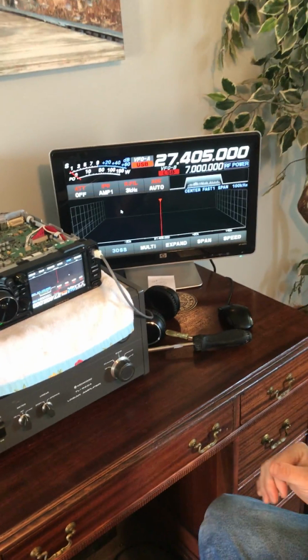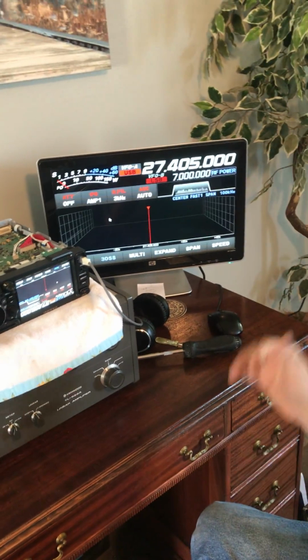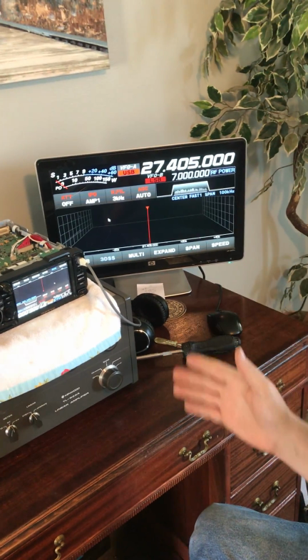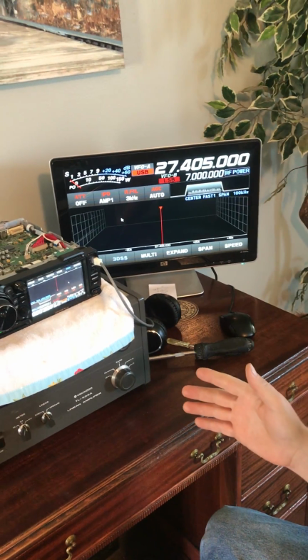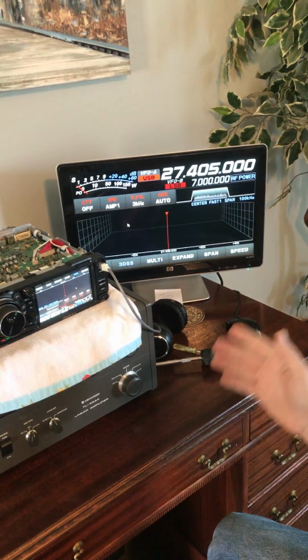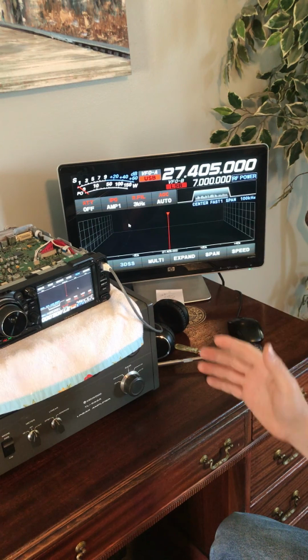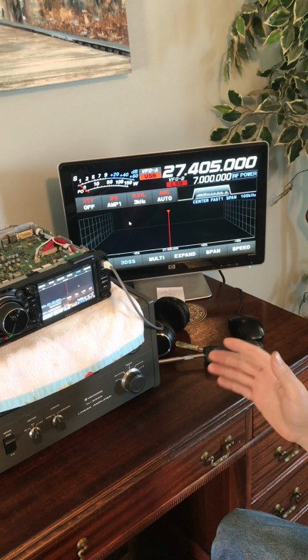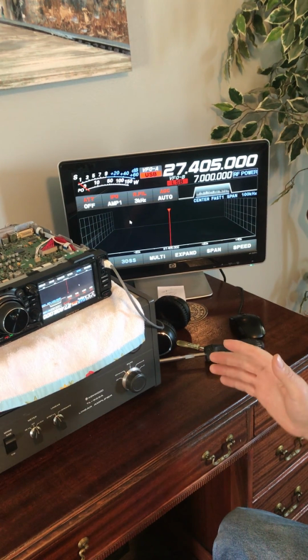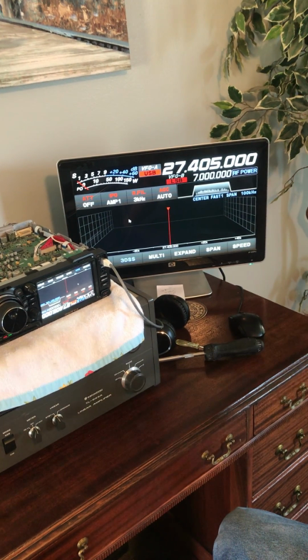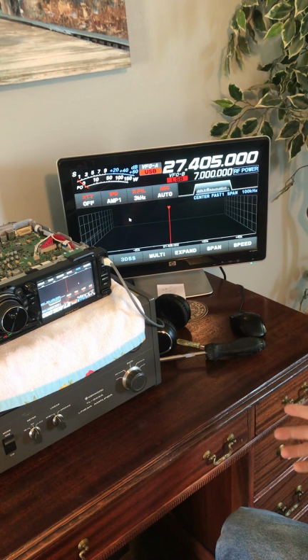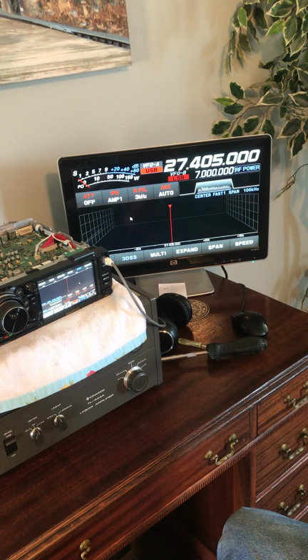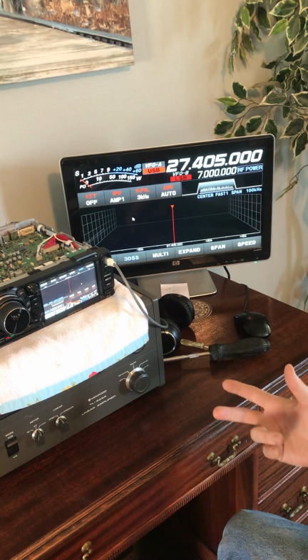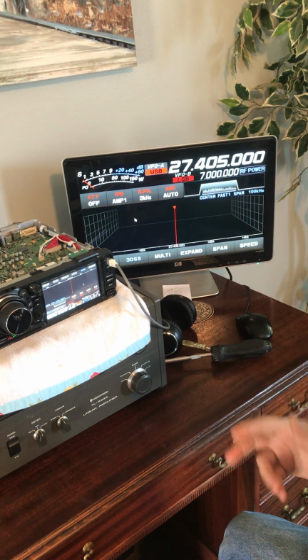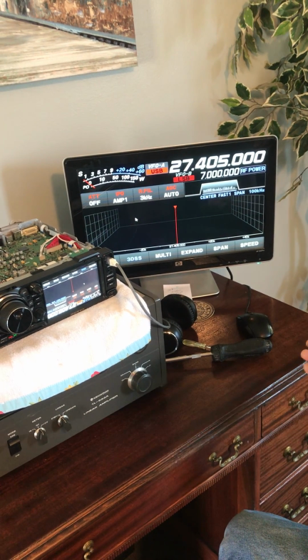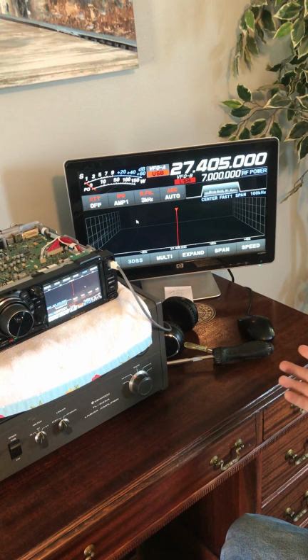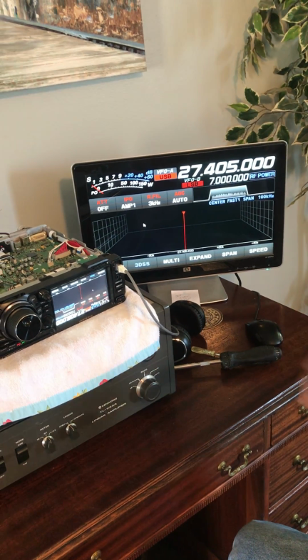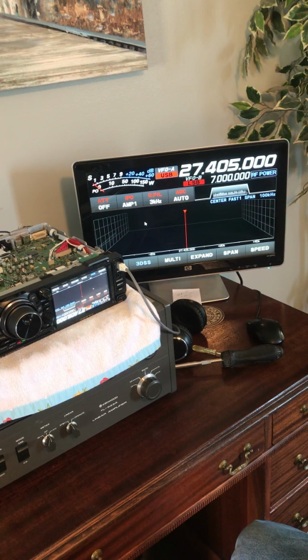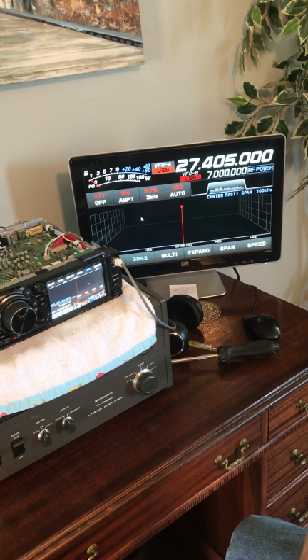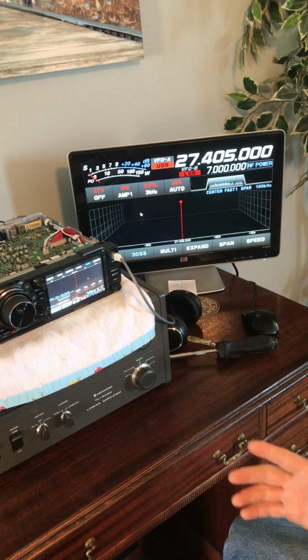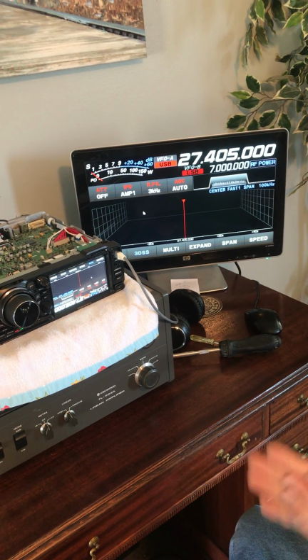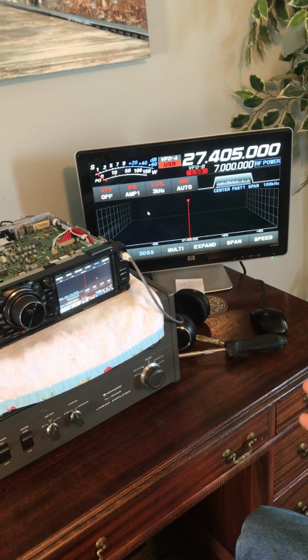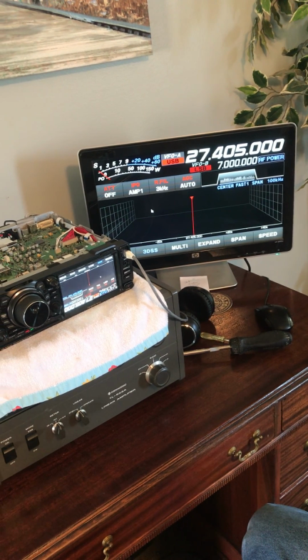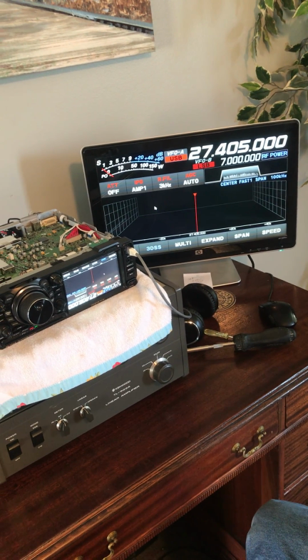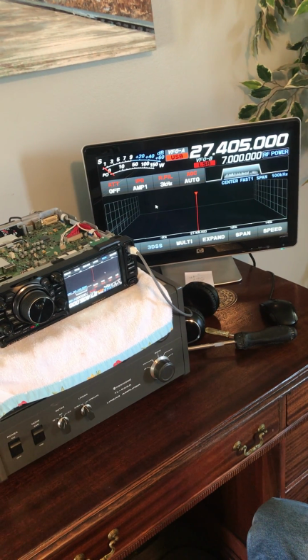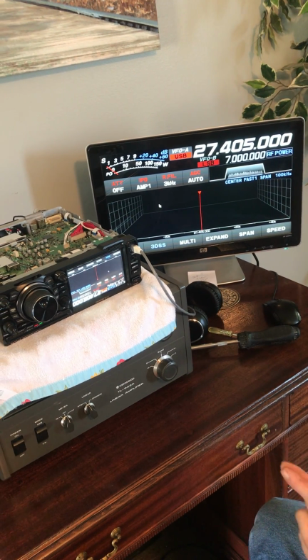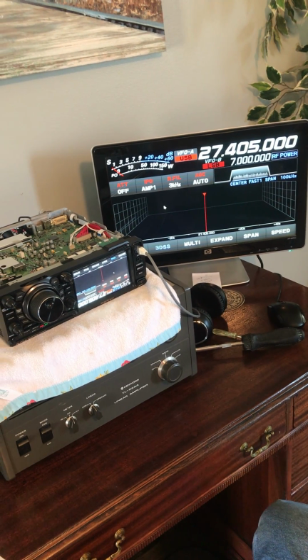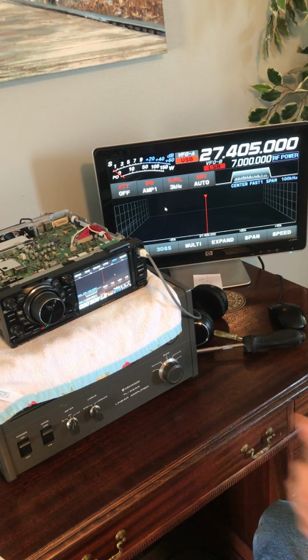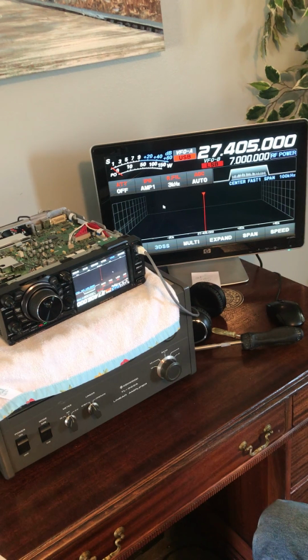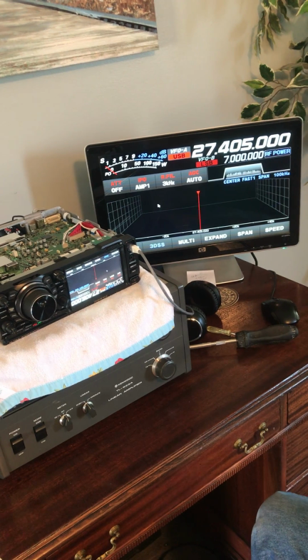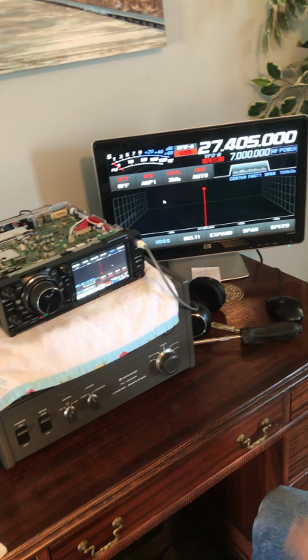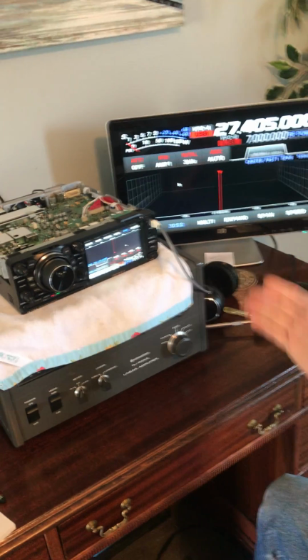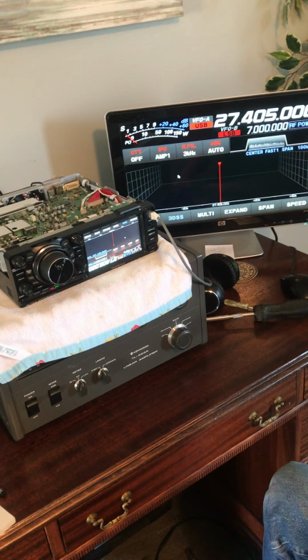We have a modded radio. Once we get her back together and get all our settings set back up, we now have an open transmitter, which is what we're after. I hope this helps some people — thank you very much, and seventy-threes.